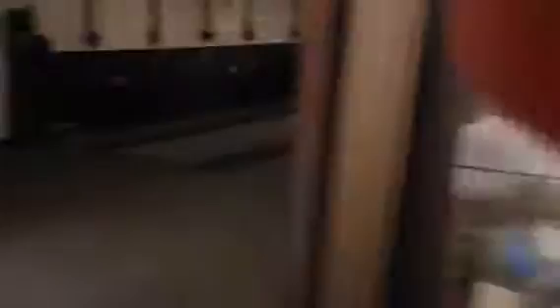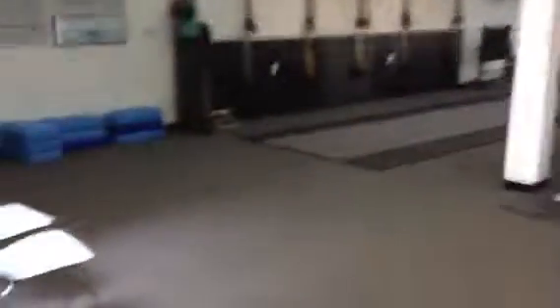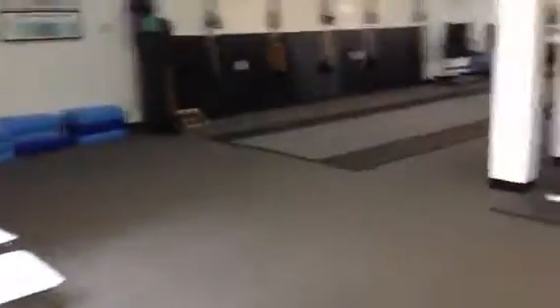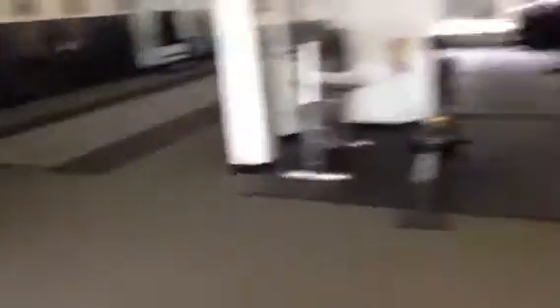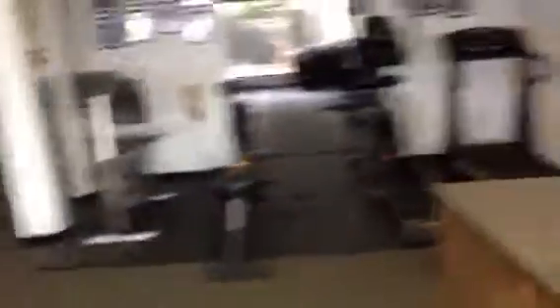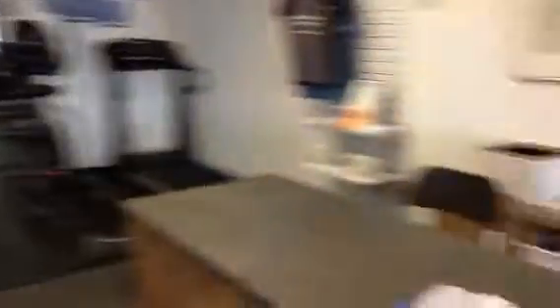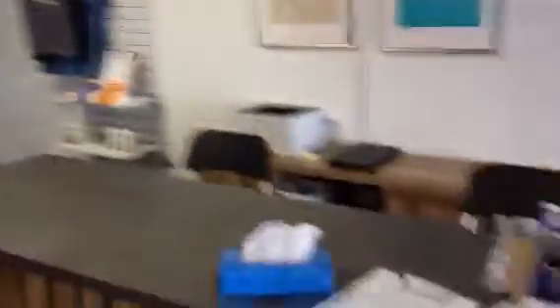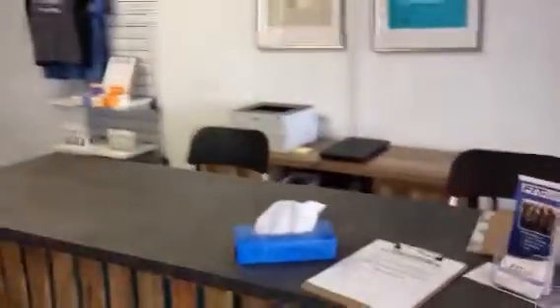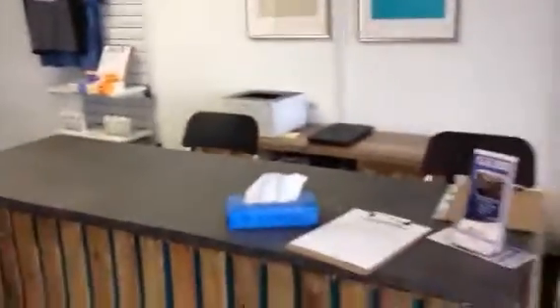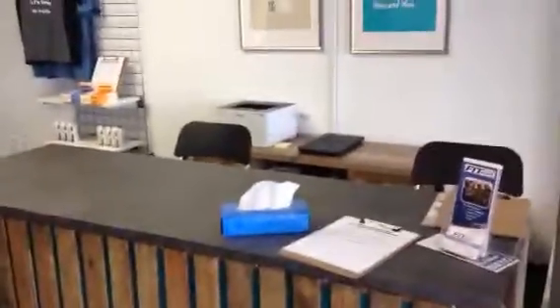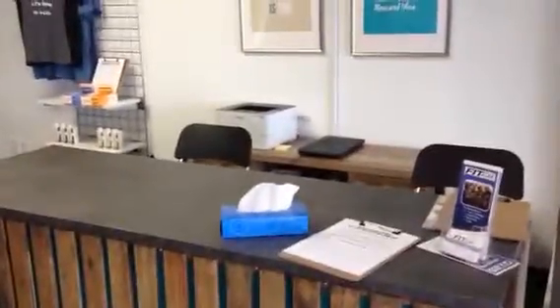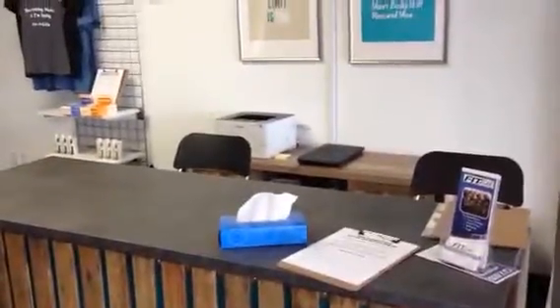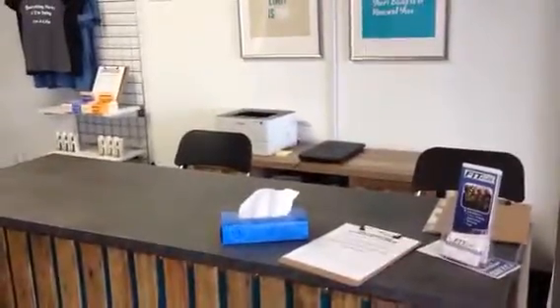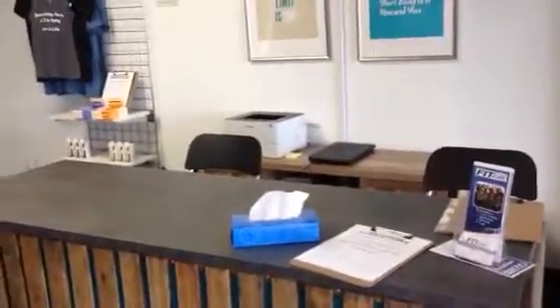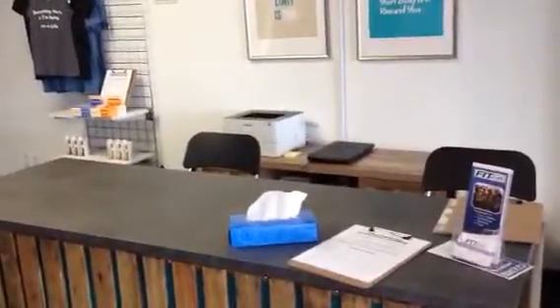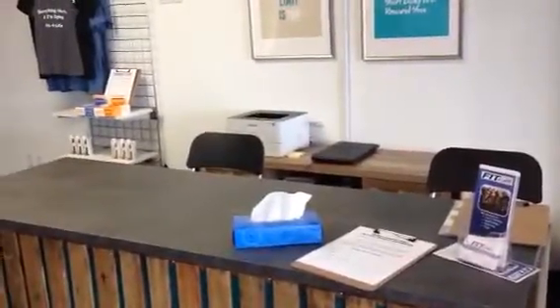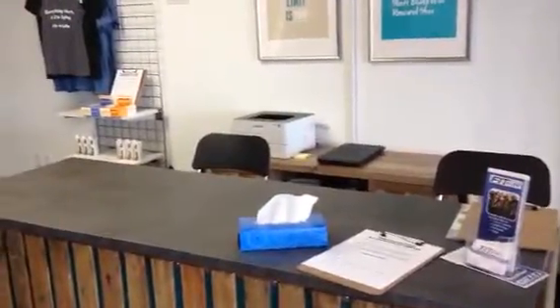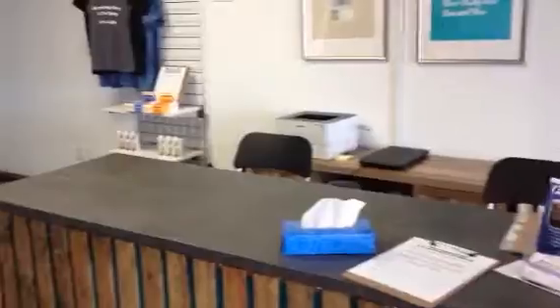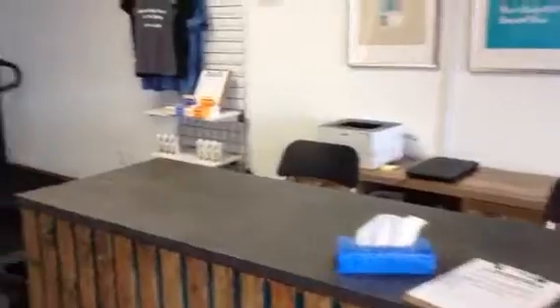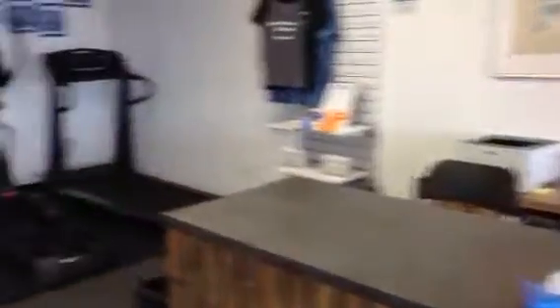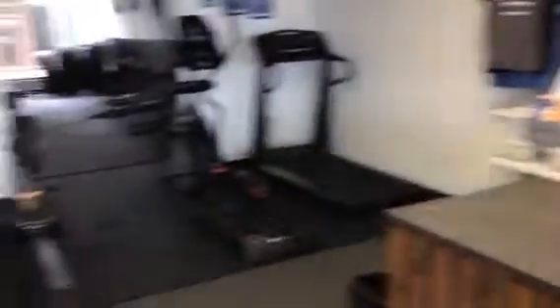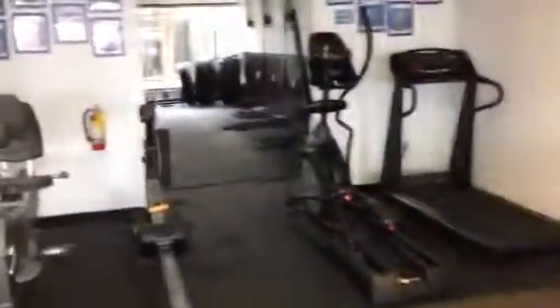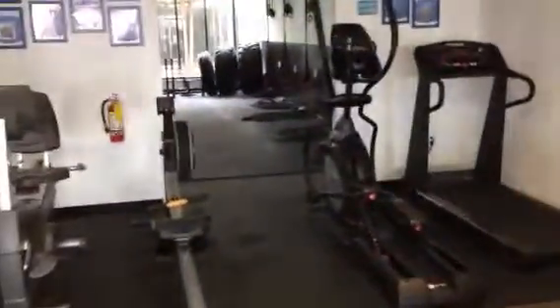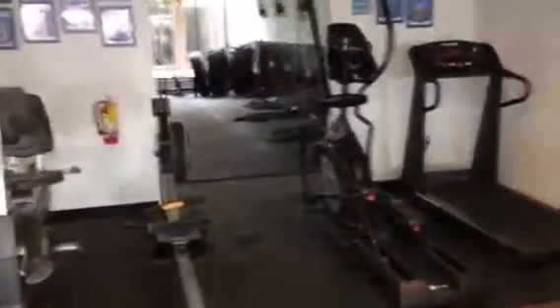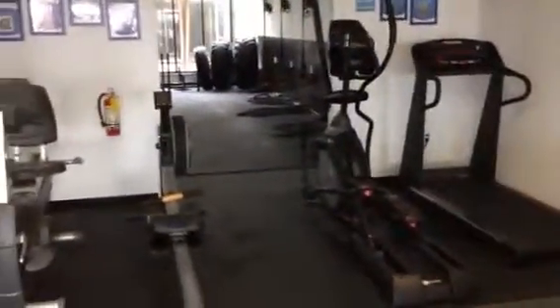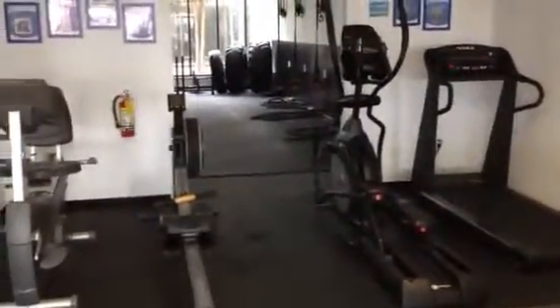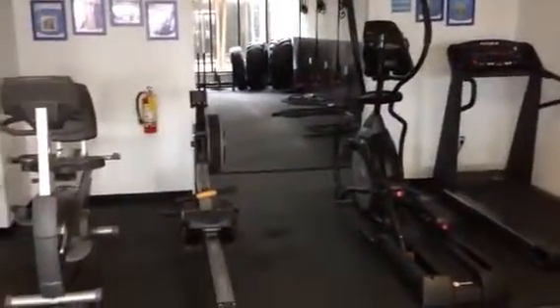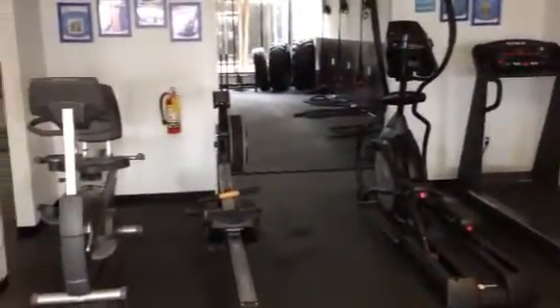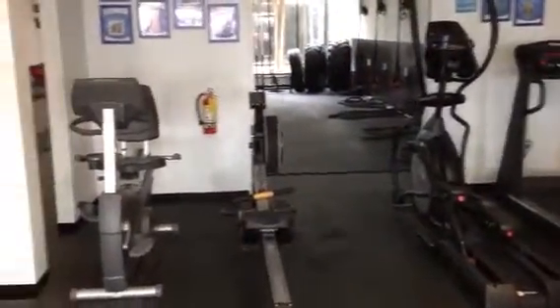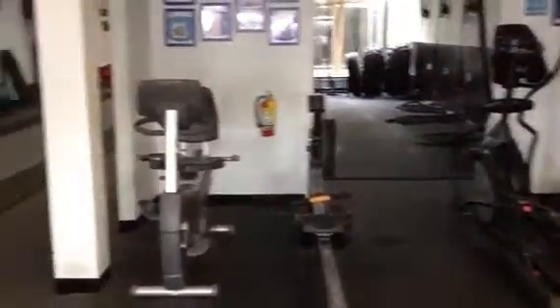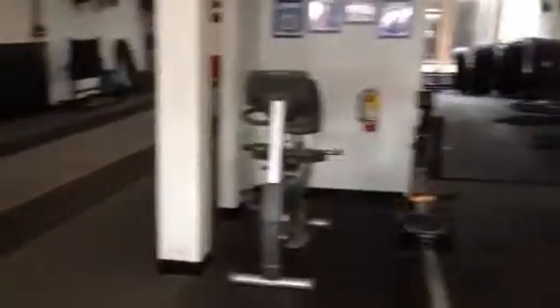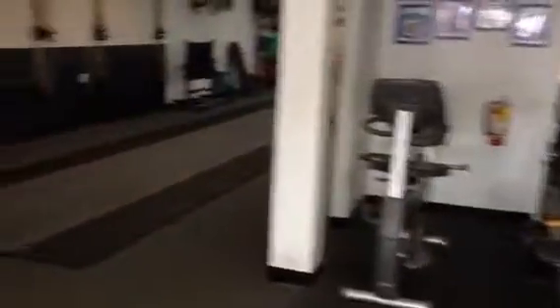When you first come in, we've got our sign-in counter here if you're going to do a little boot camp, spin, or small group. And we've got our elliptical, our treadmill, our rower, and our recumbent bike right here.